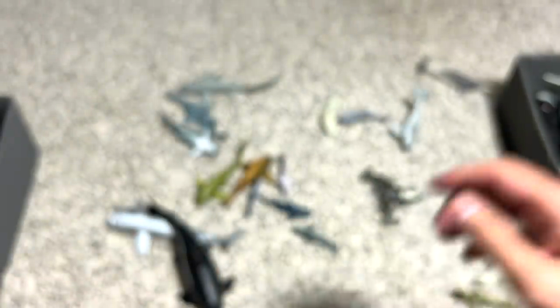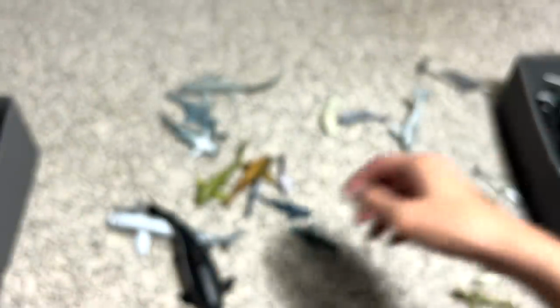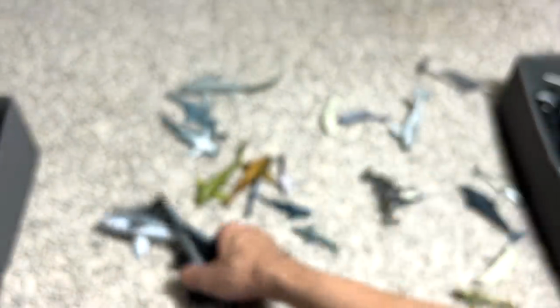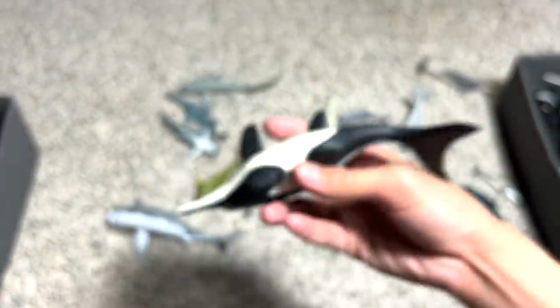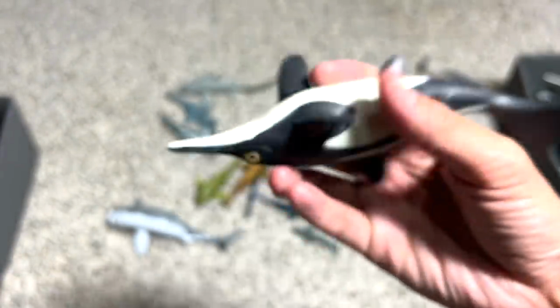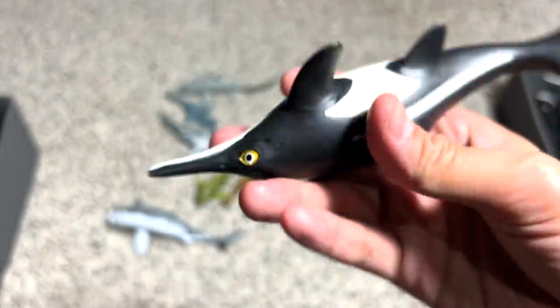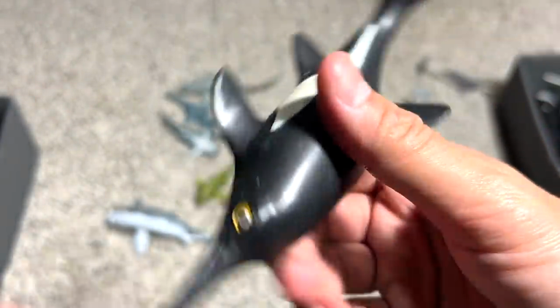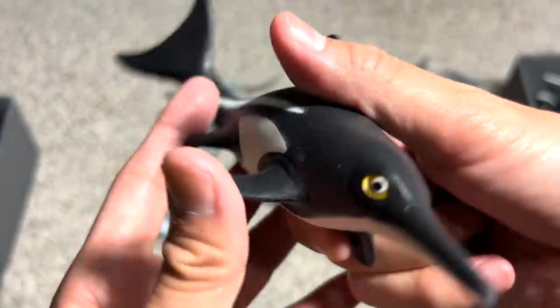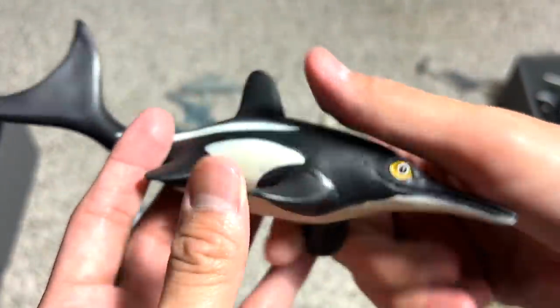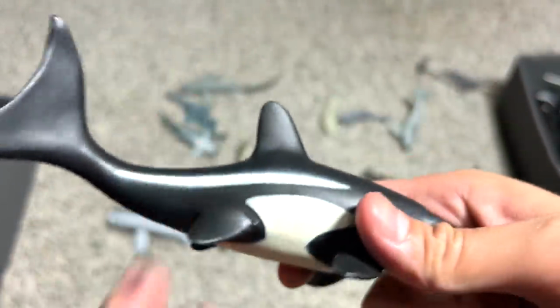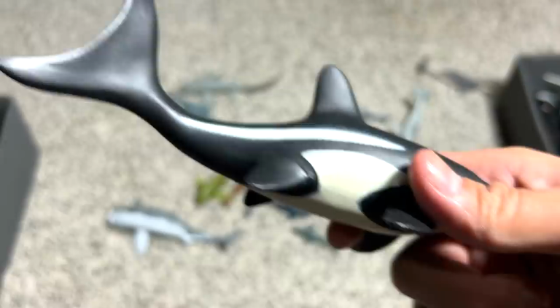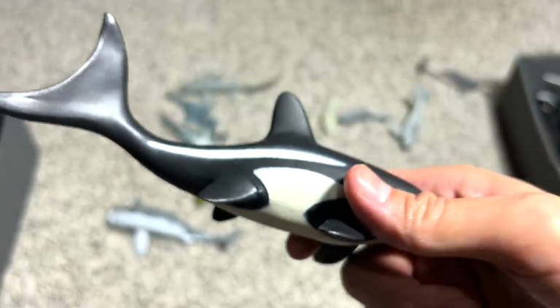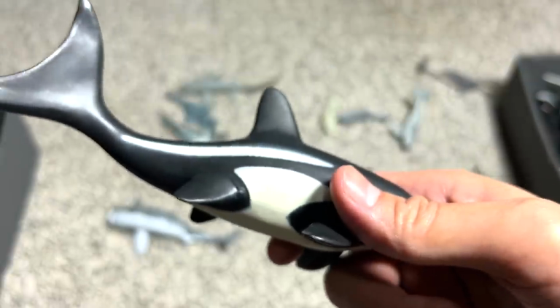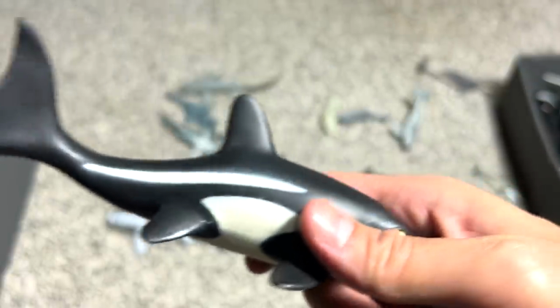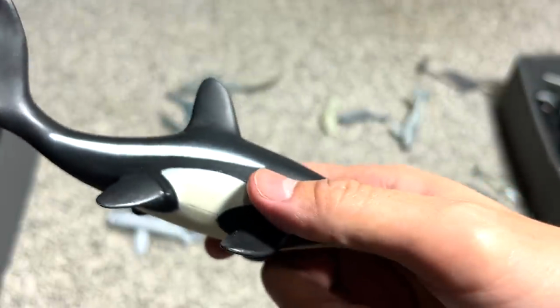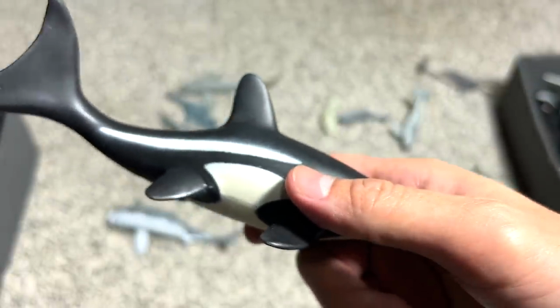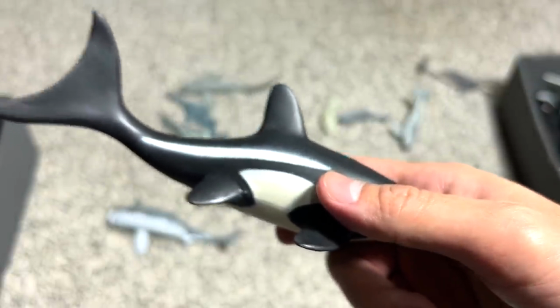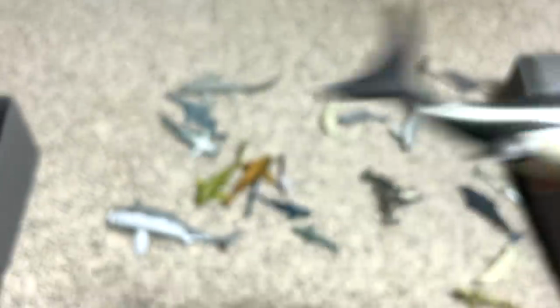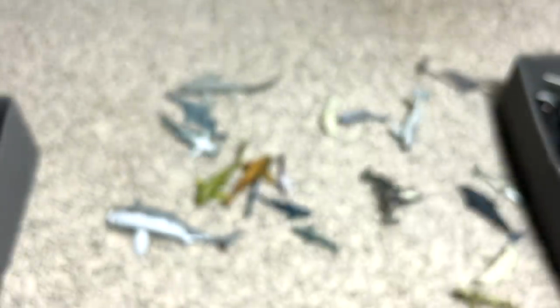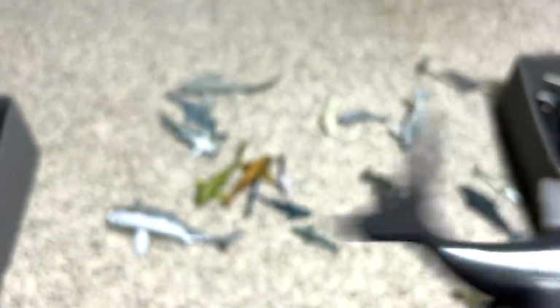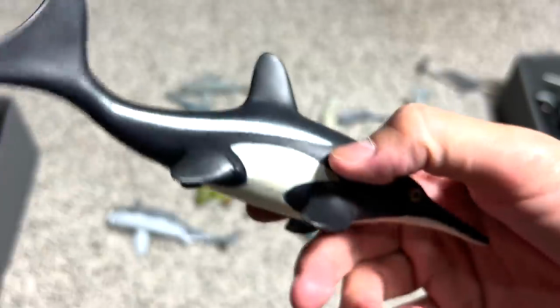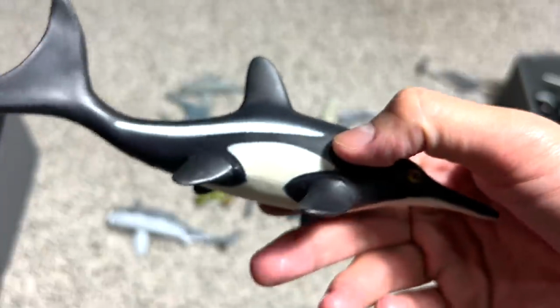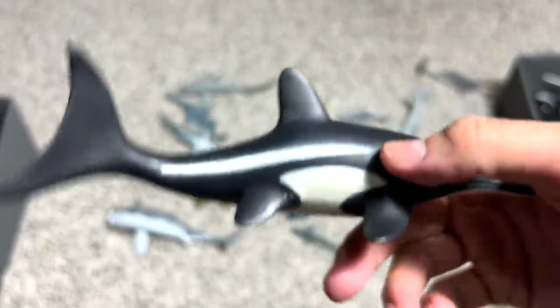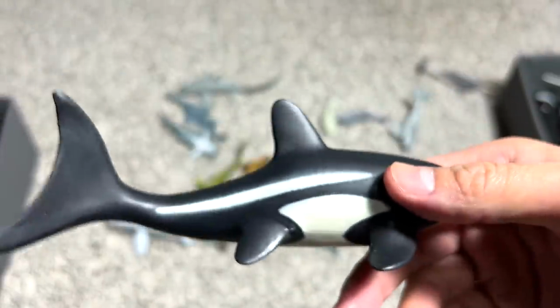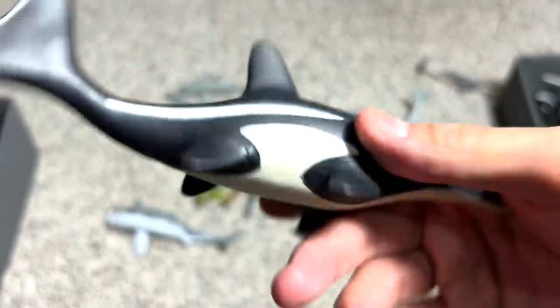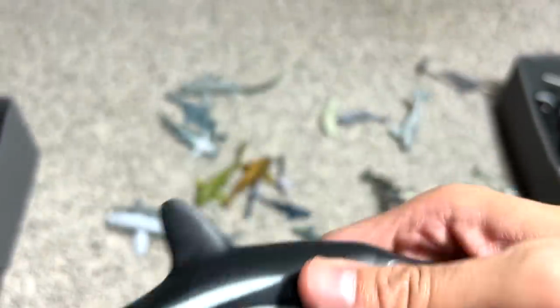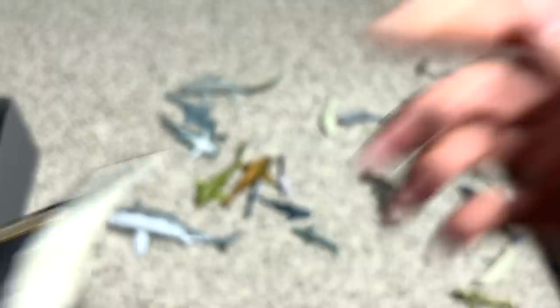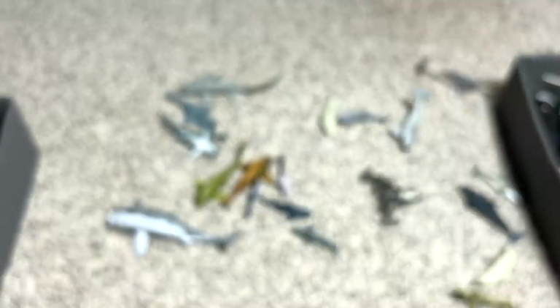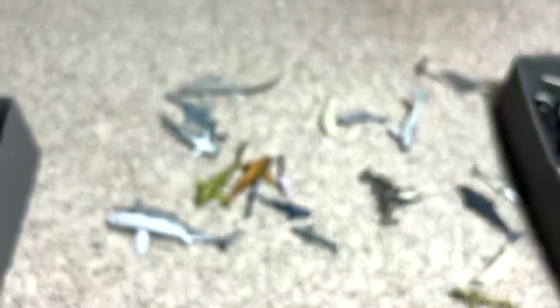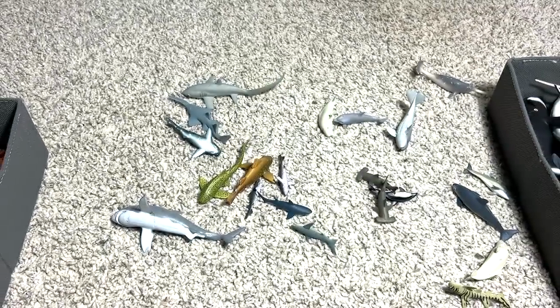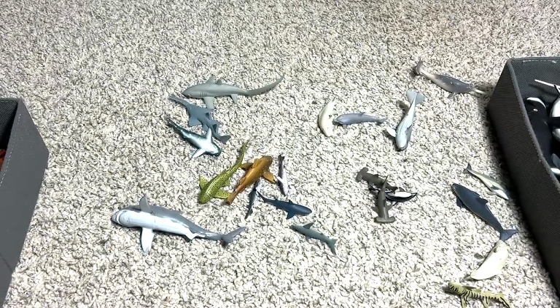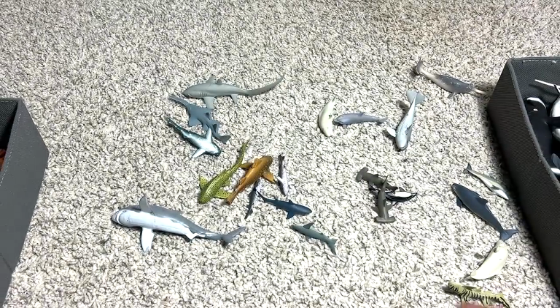Let's see what else we've got. We have an ichthyosaurus right over here. This is actually not exactly a shark — it is more like a prehistoric sea animal, but I've actually put this in my sharks collection.